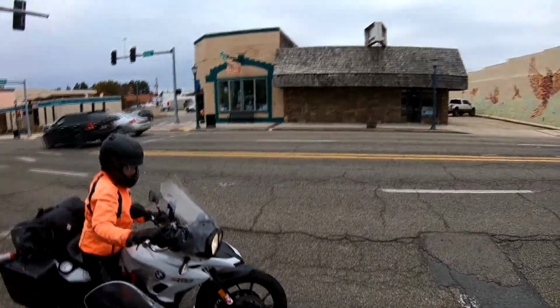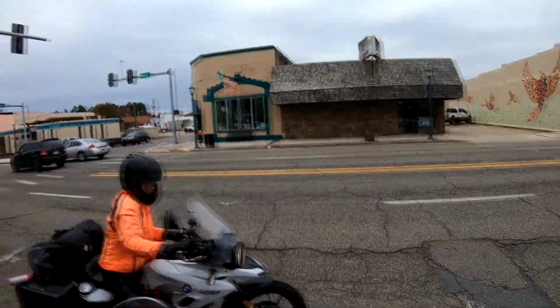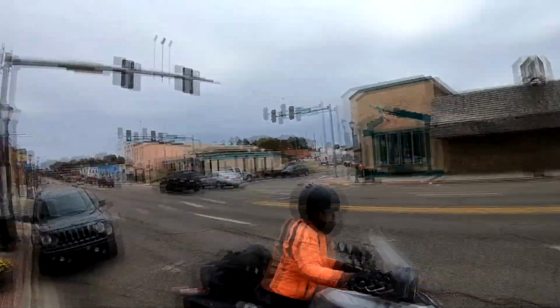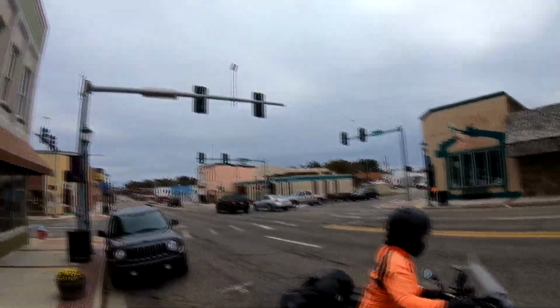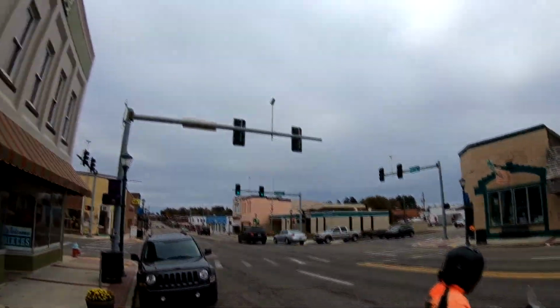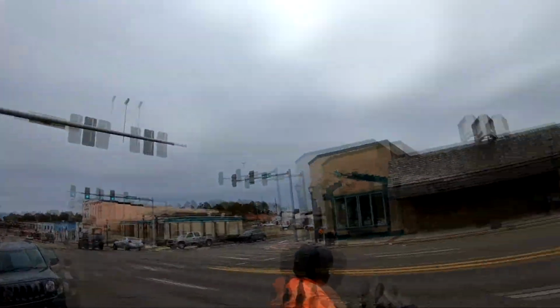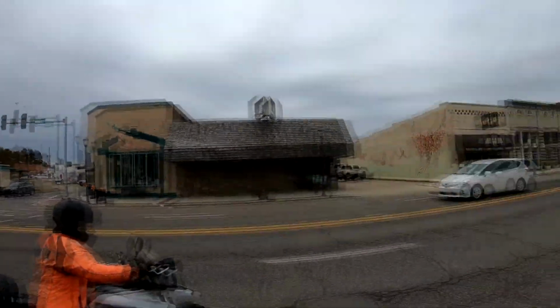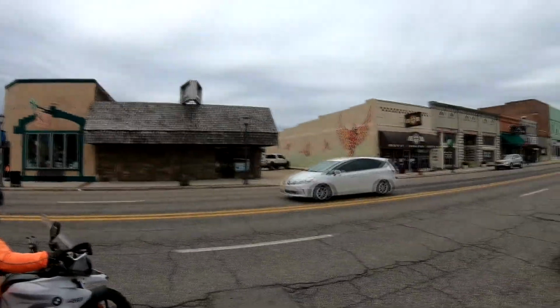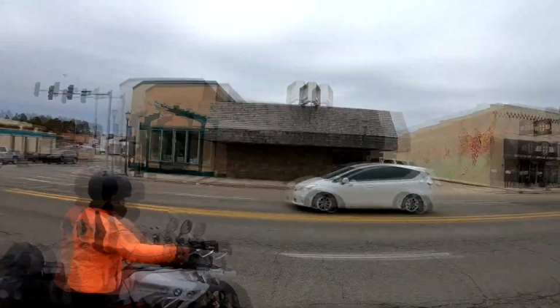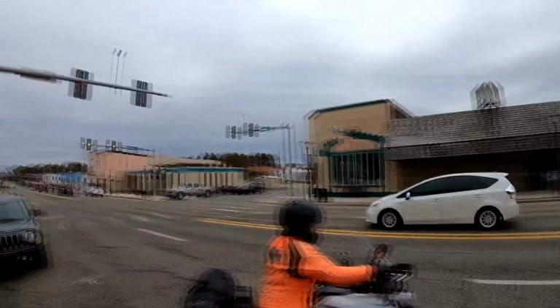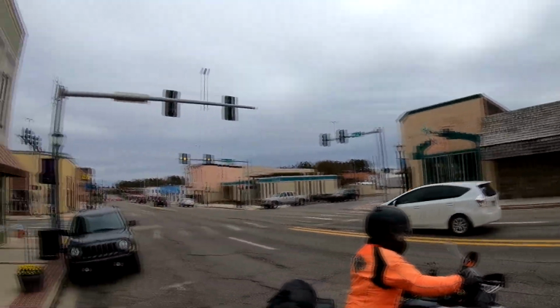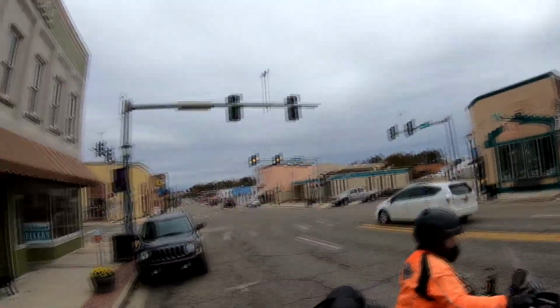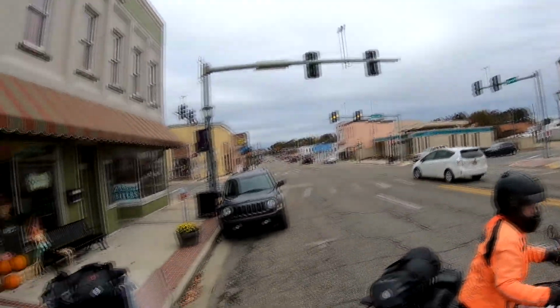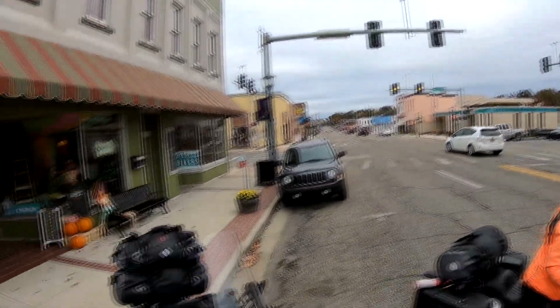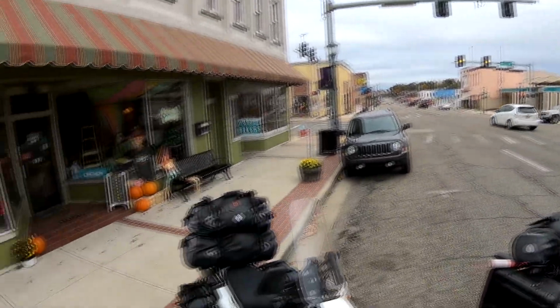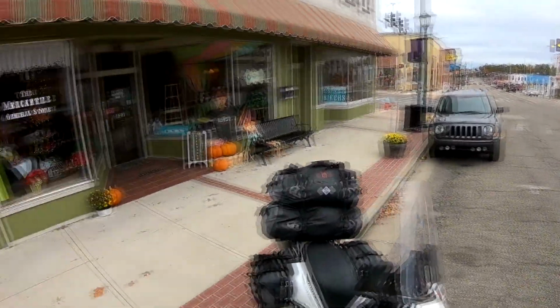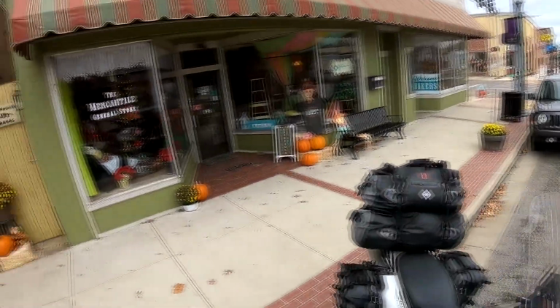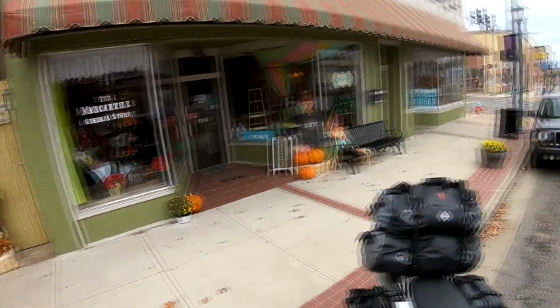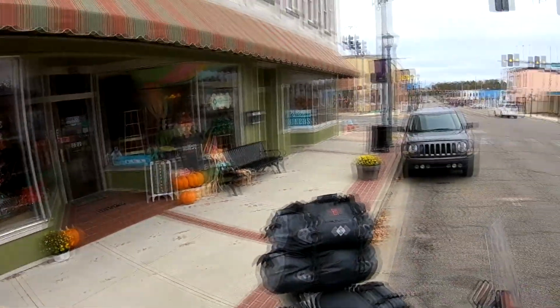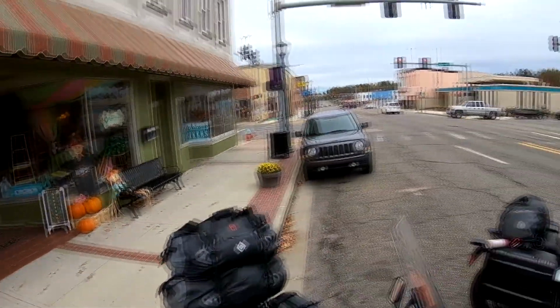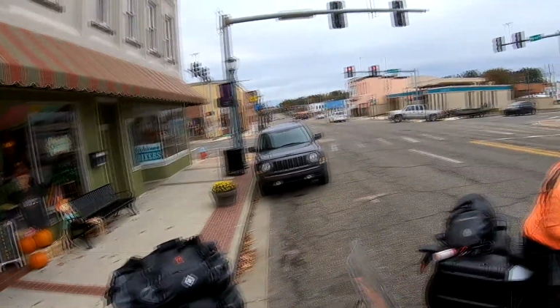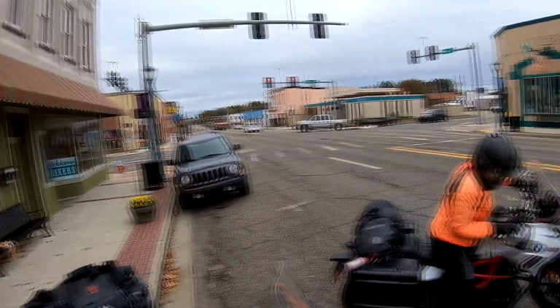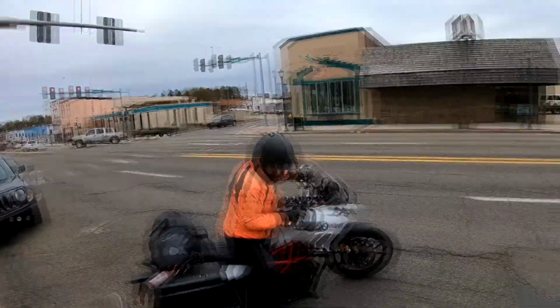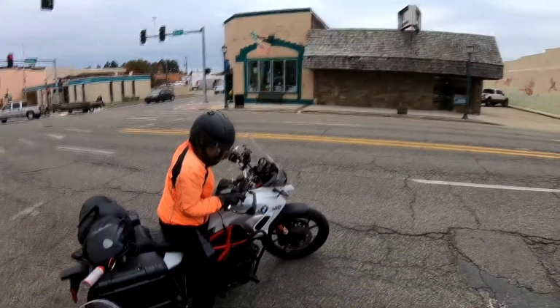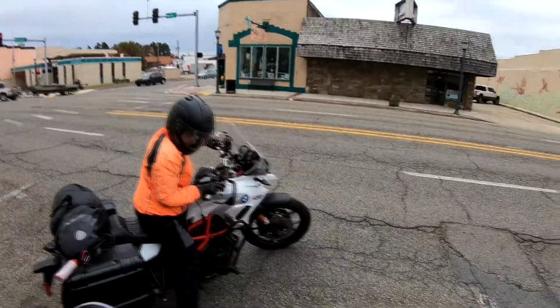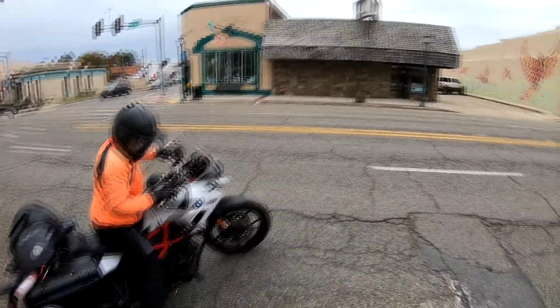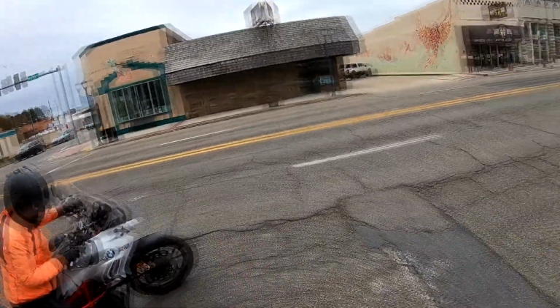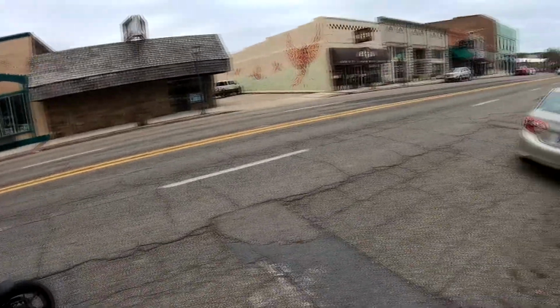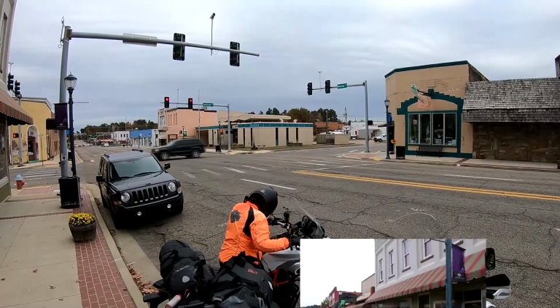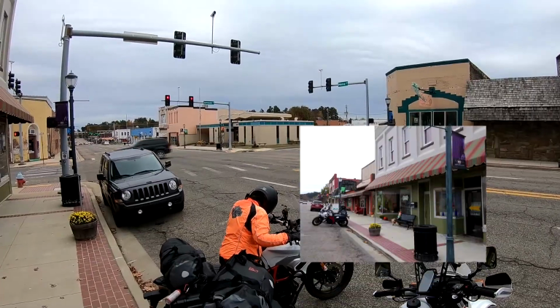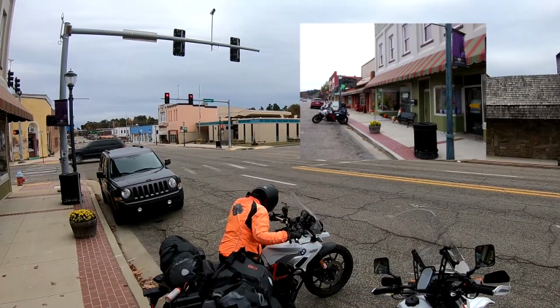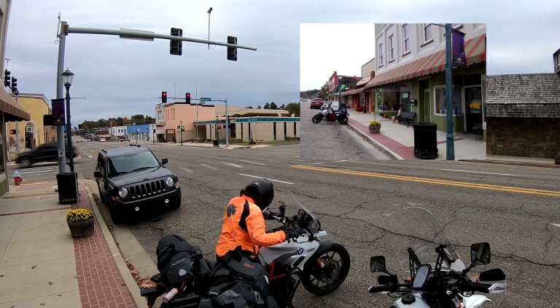Thank you for joining us for our last ride through the Ouachita National Forest — for now, anyway. Please hit subscribe and the little bell and you will be notified for our next video.